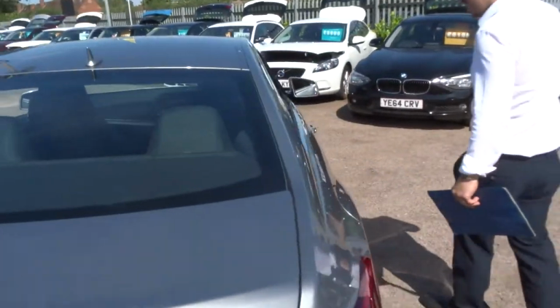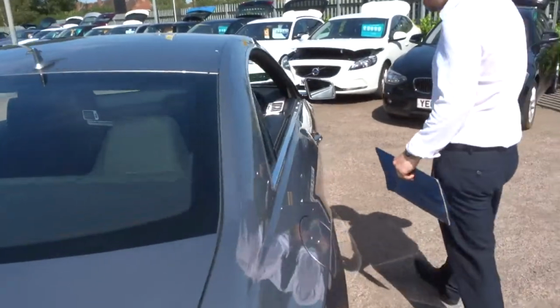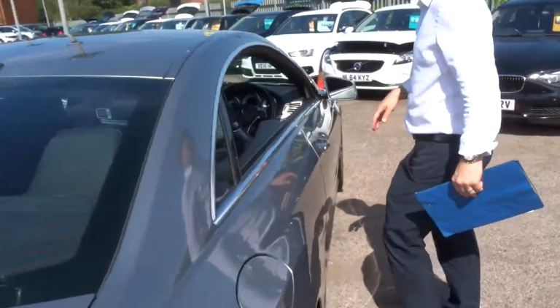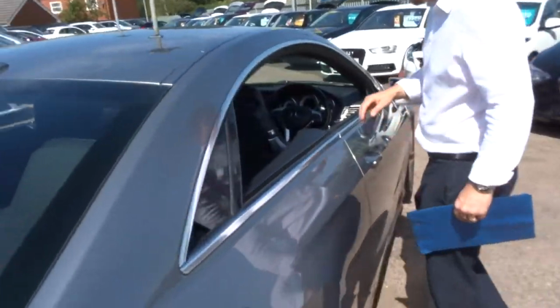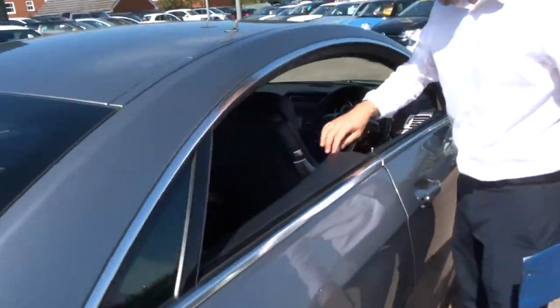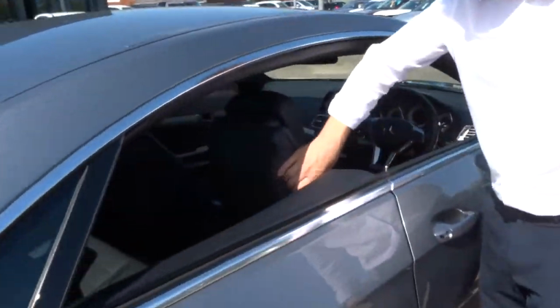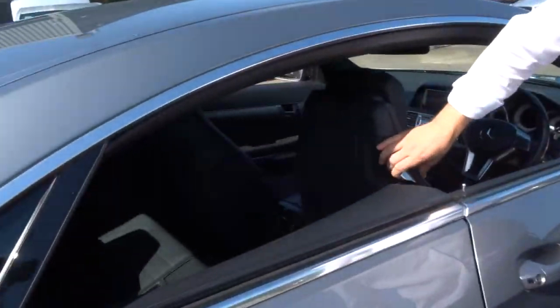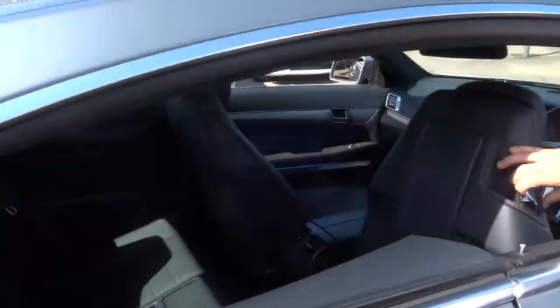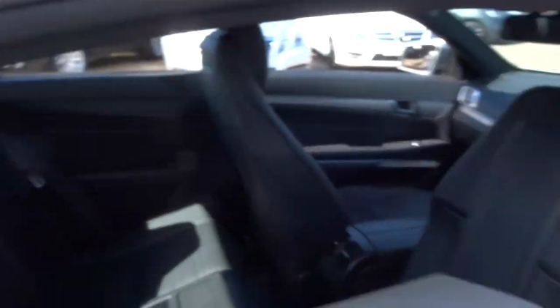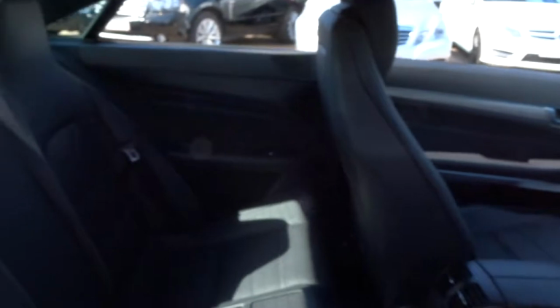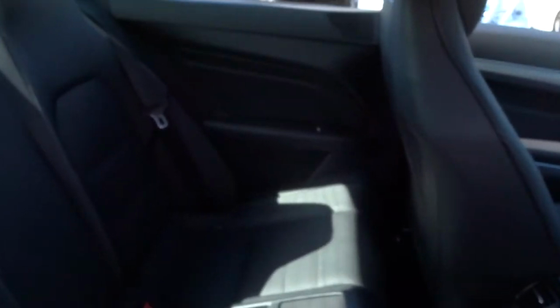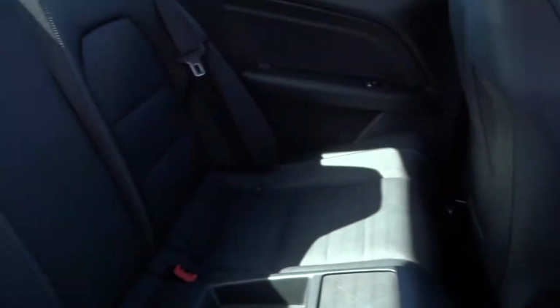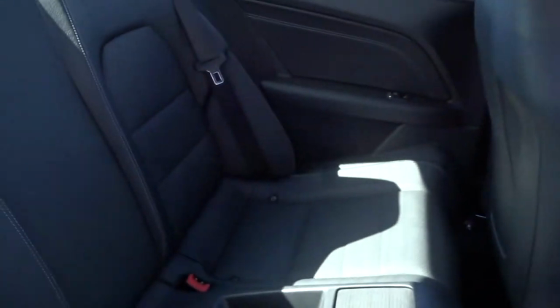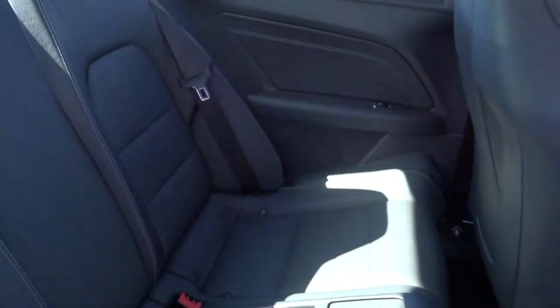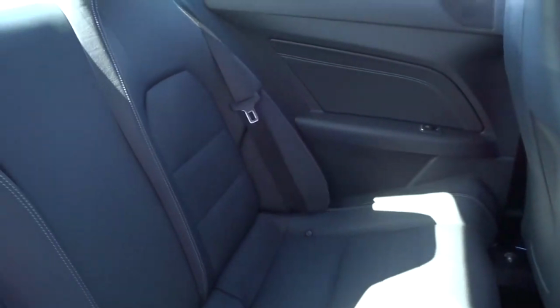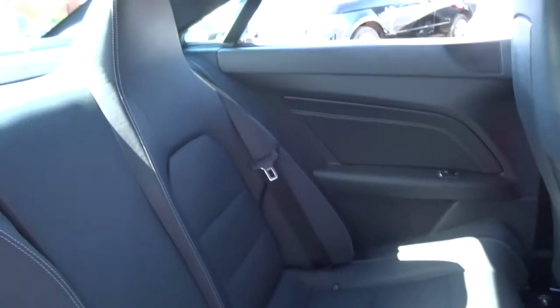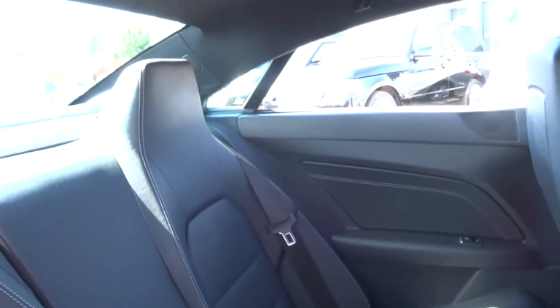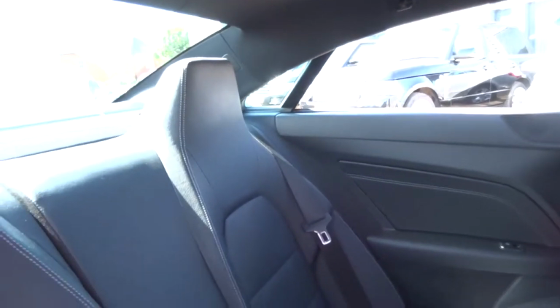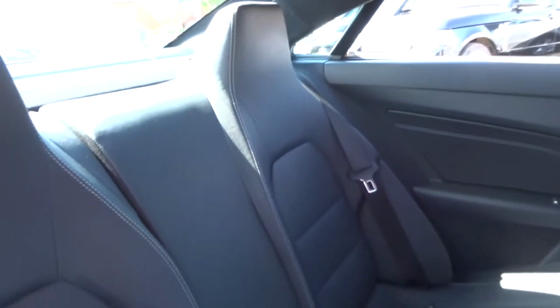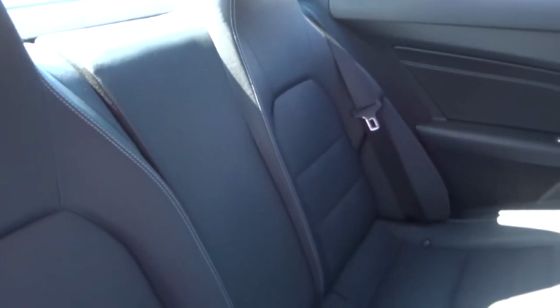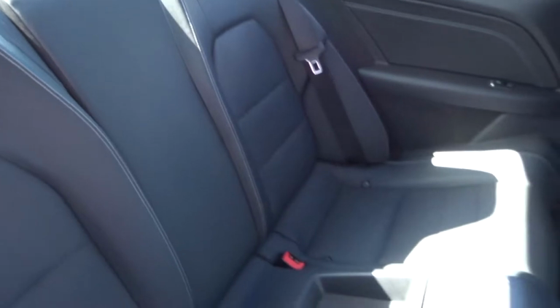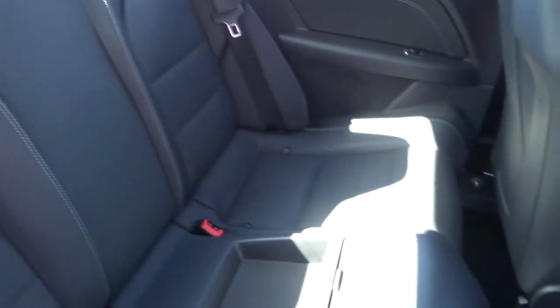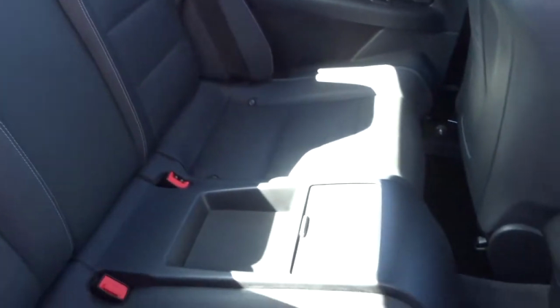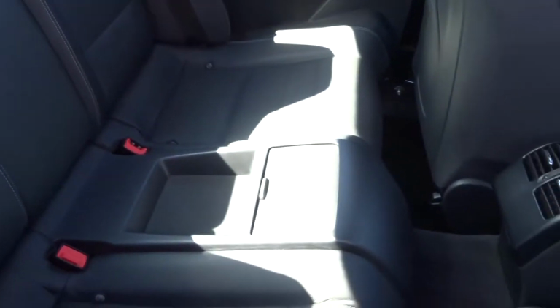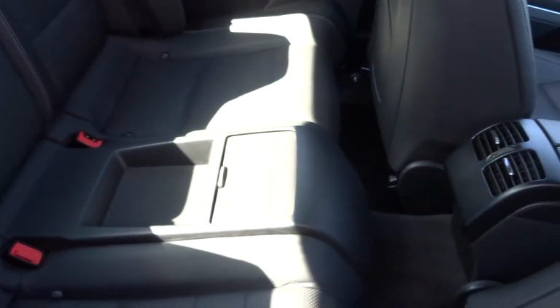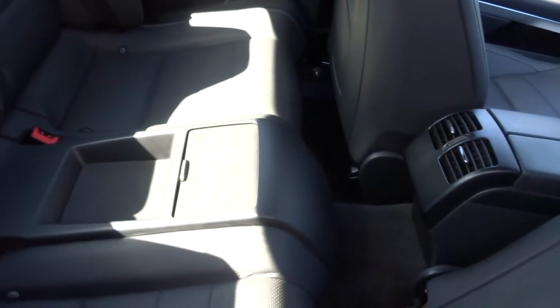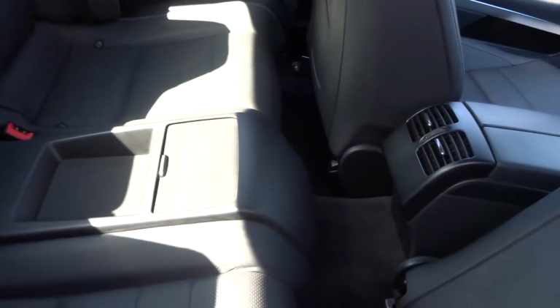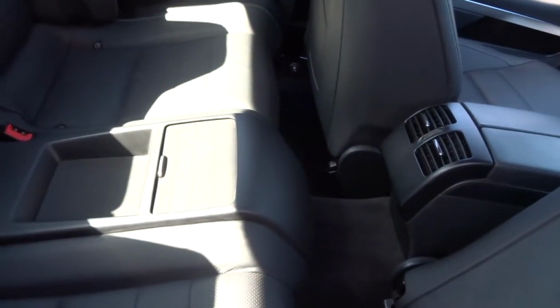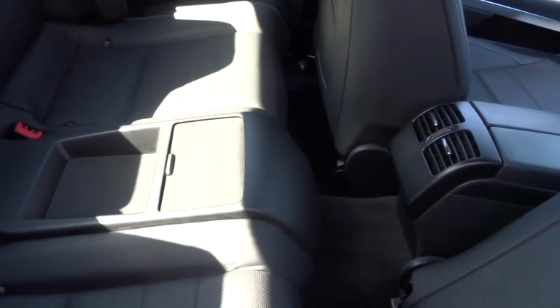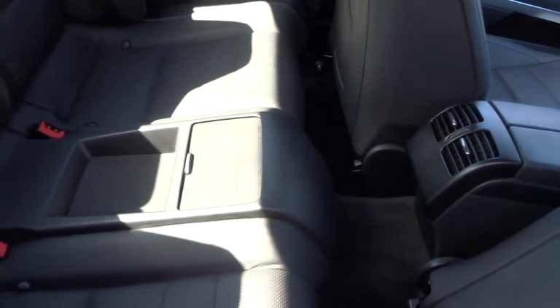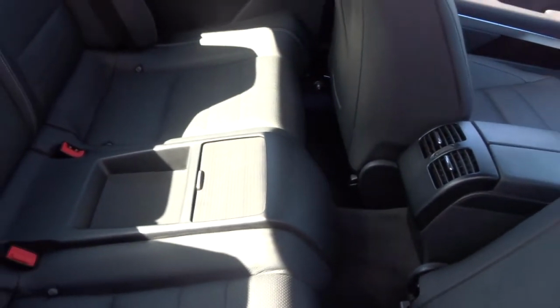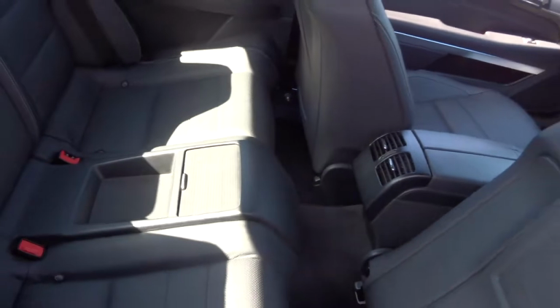Inside the back of the car — I don't think it's ever been sat in. No little gremlins leaving sweet wrappers and things around there. It's in wonderful condition, smells fantastic as well. Isofix there, and a bit of storage as well inside.